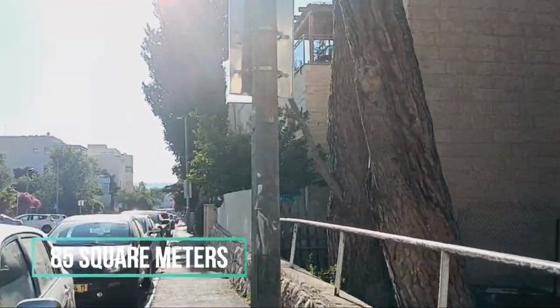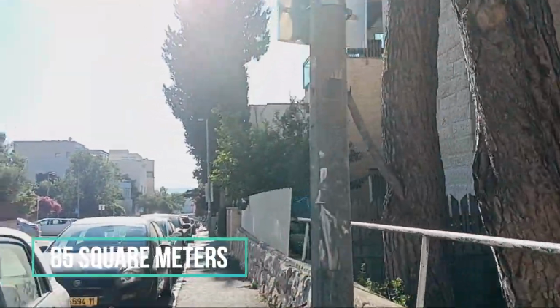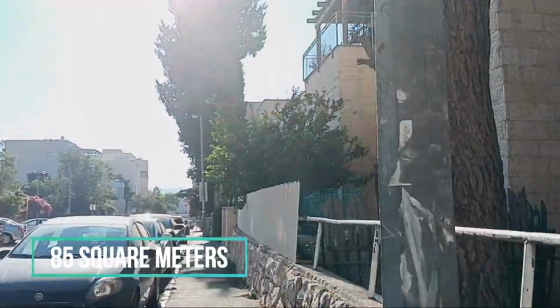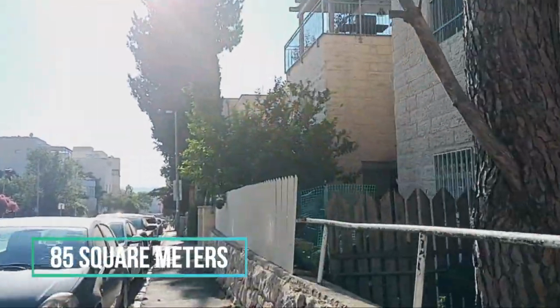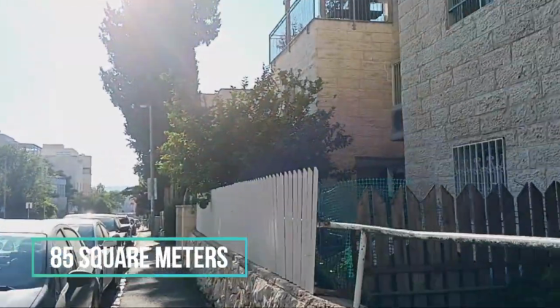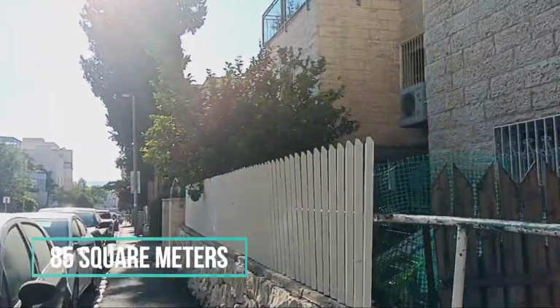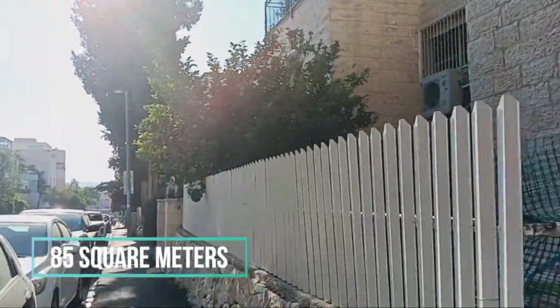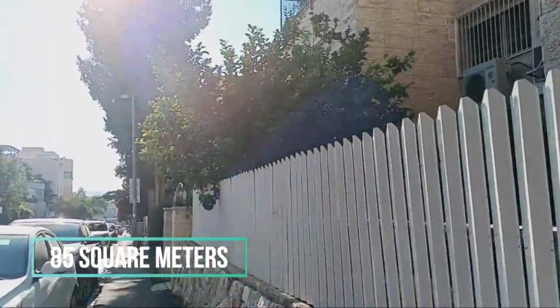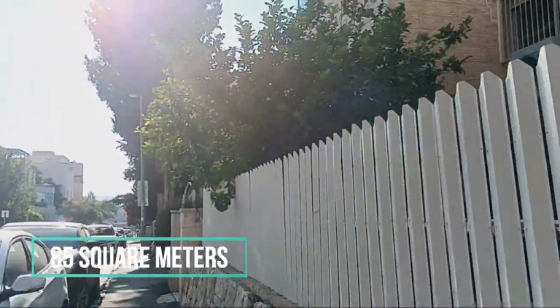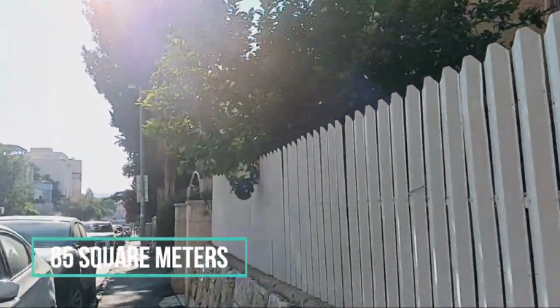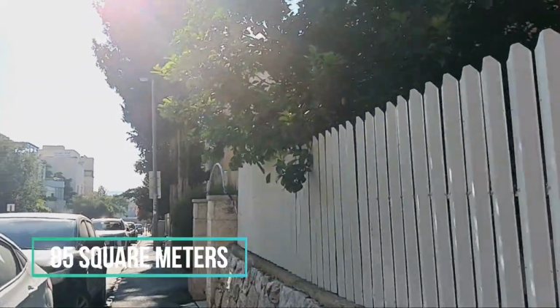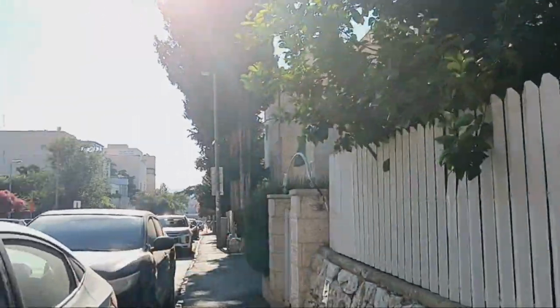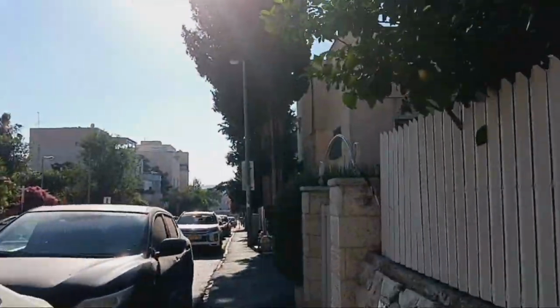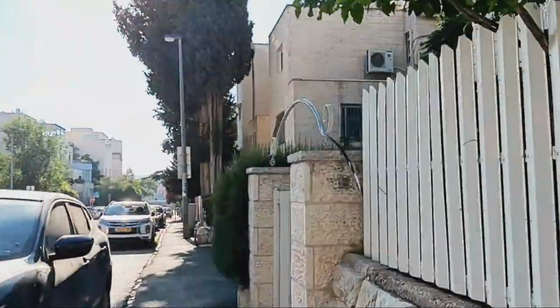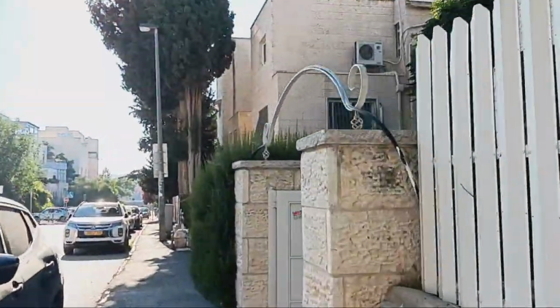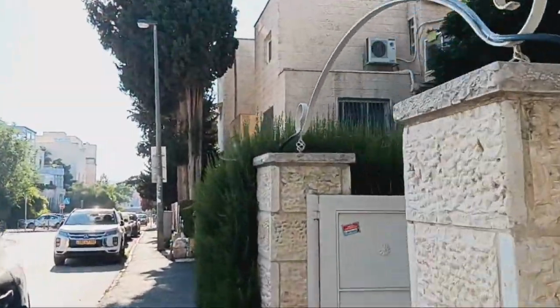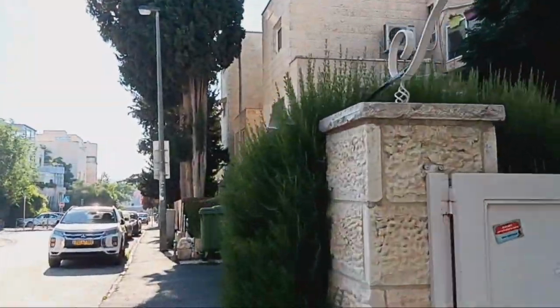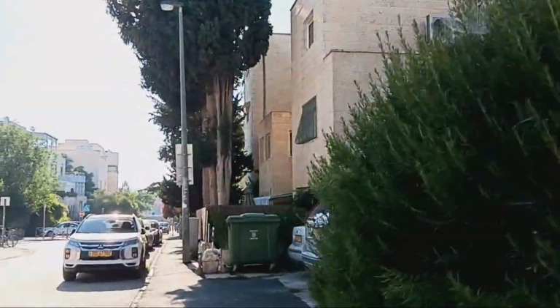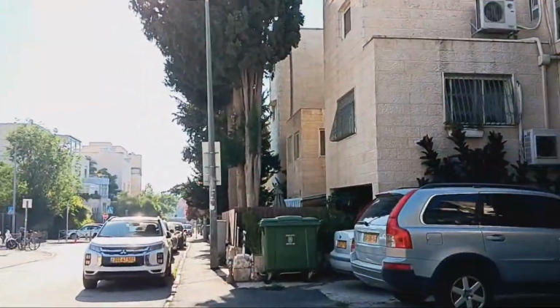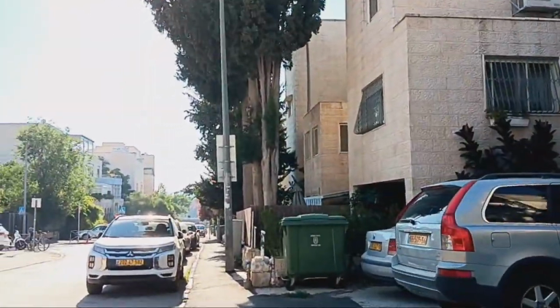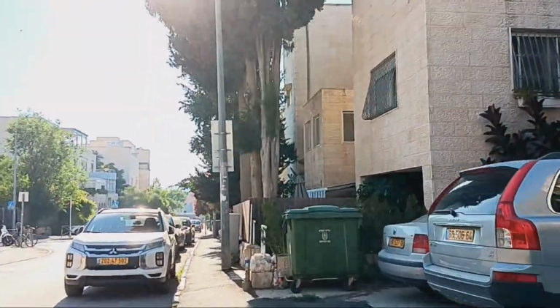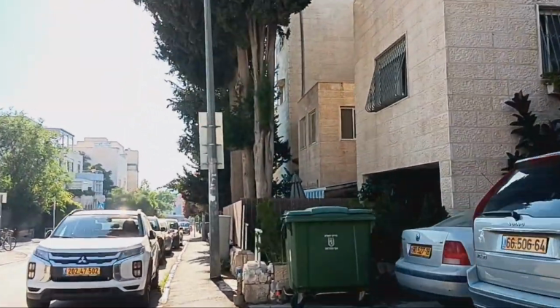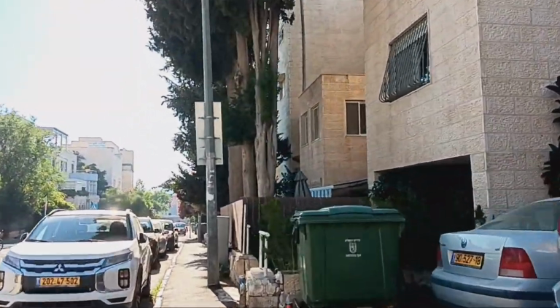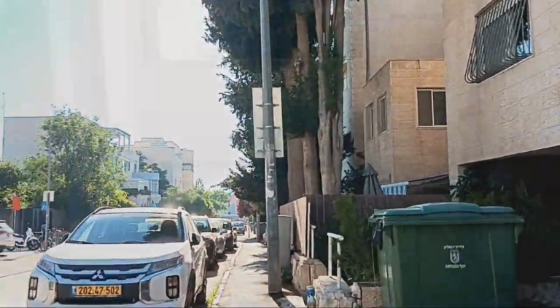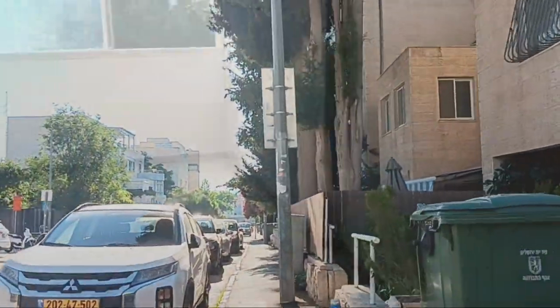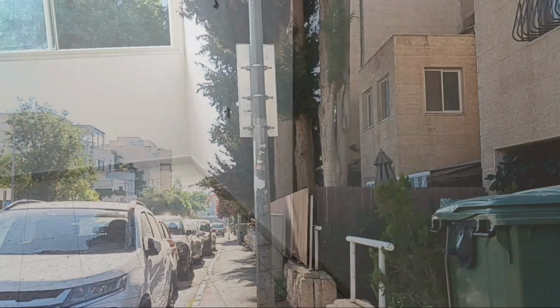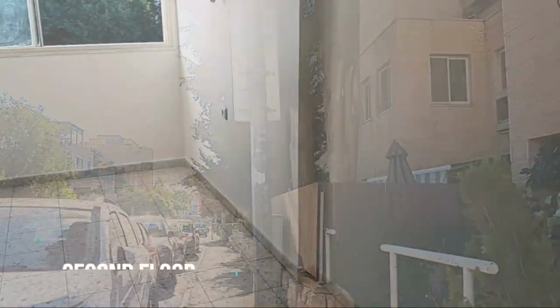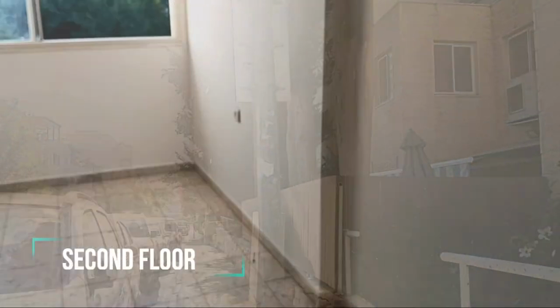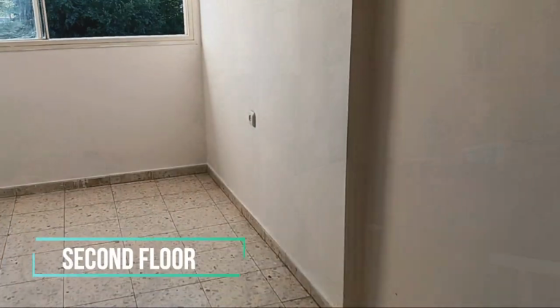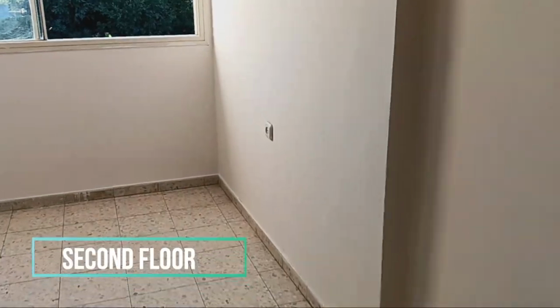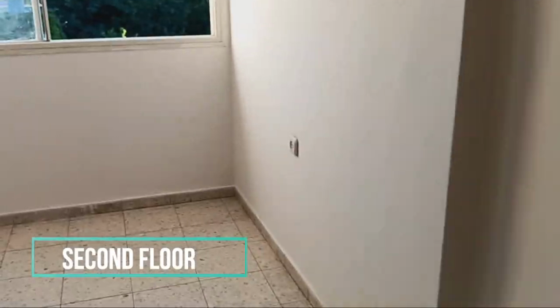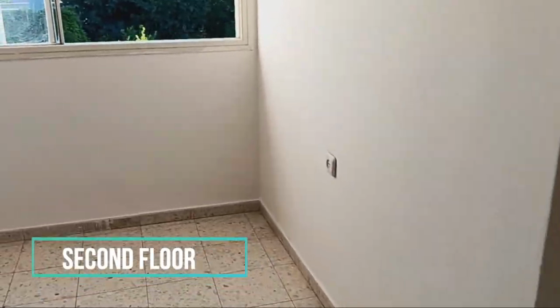On the second floor, it has a large living room, three bedrooms, shower, and toilet. Located on a quiet, noble, residential area close to supermarkets and transportation.